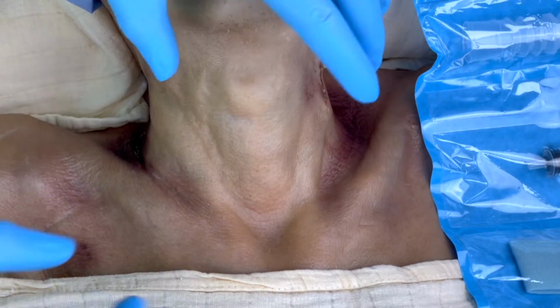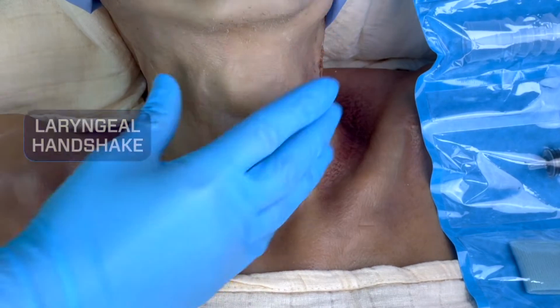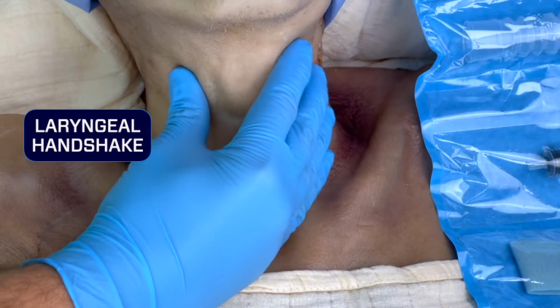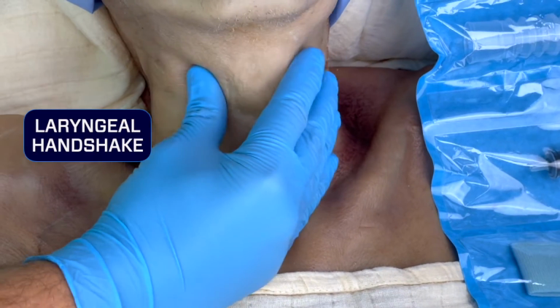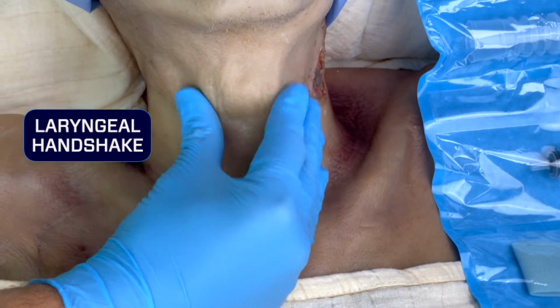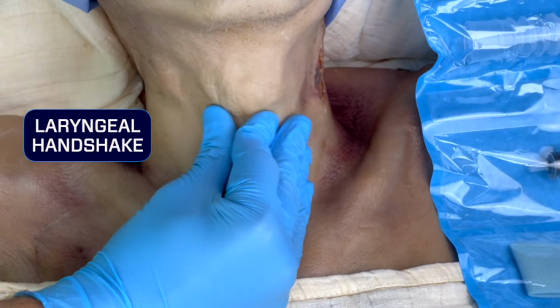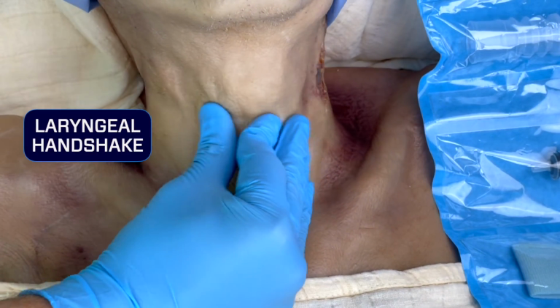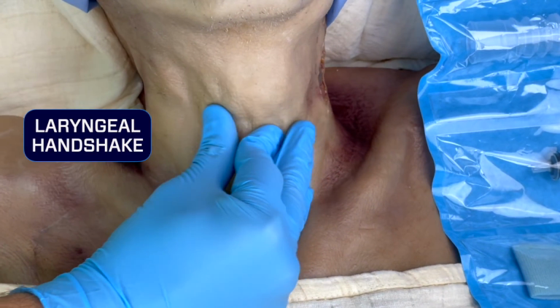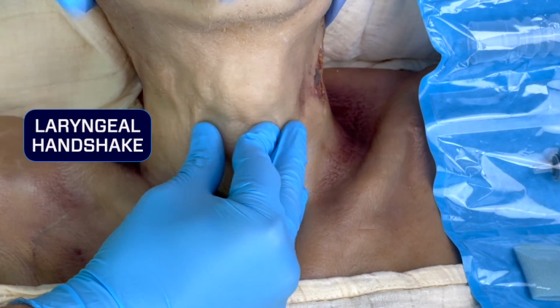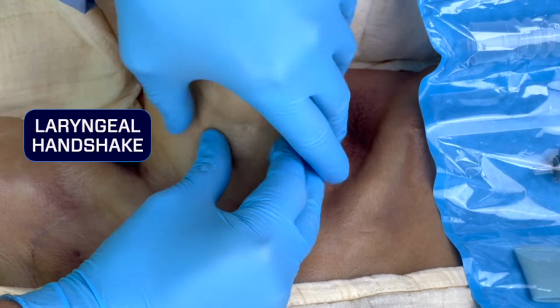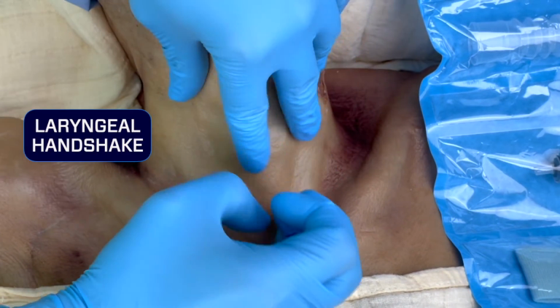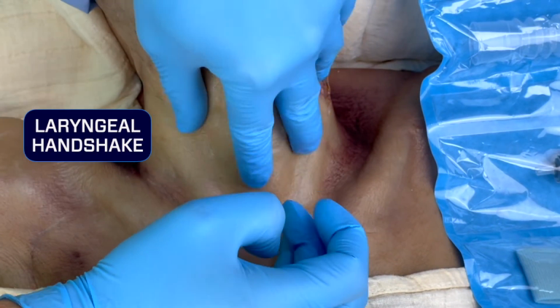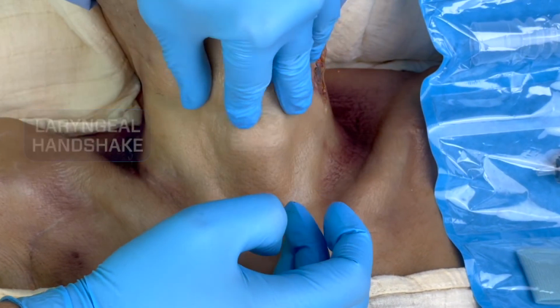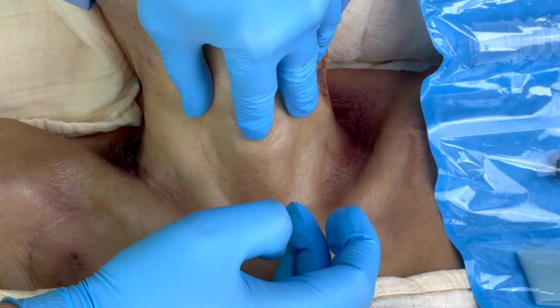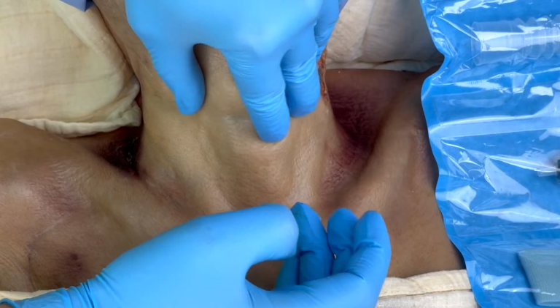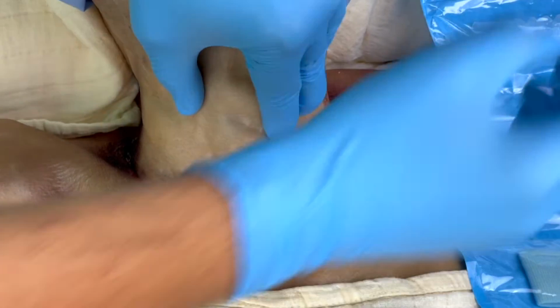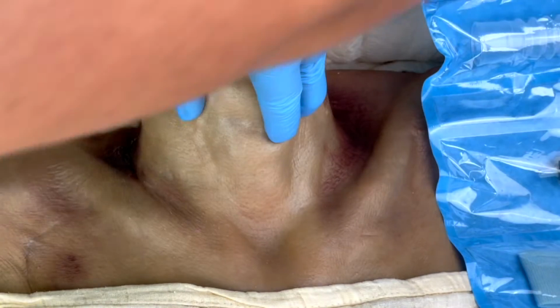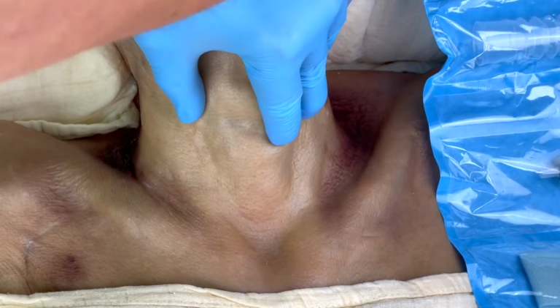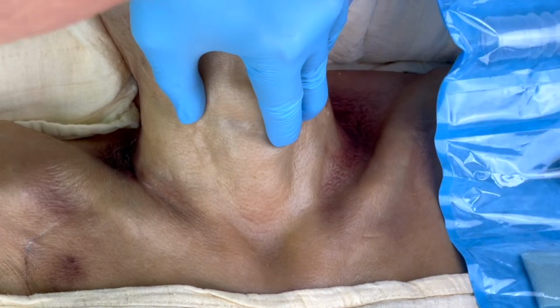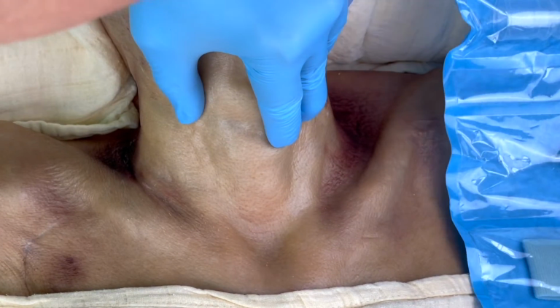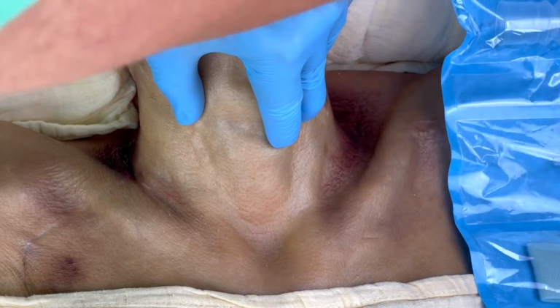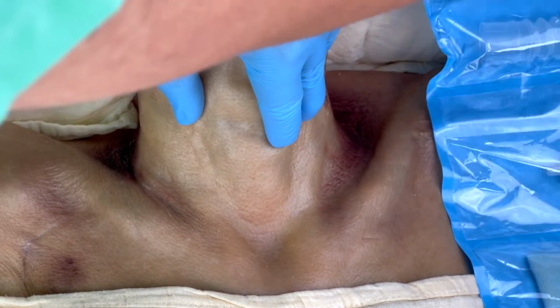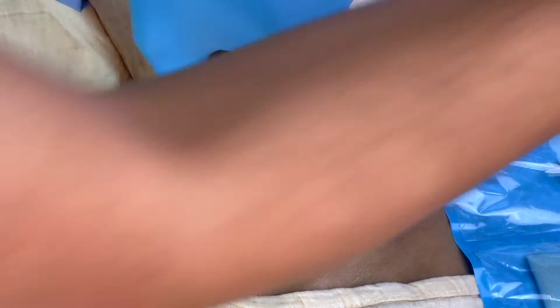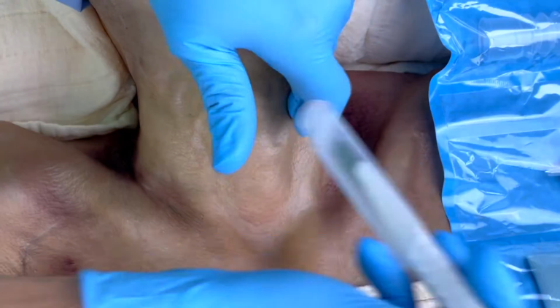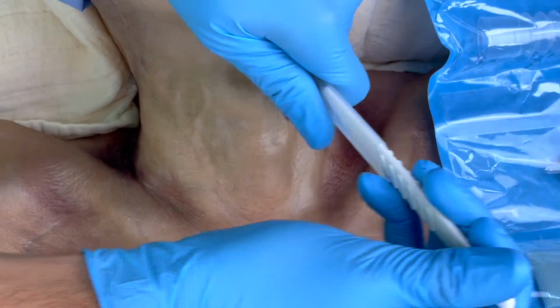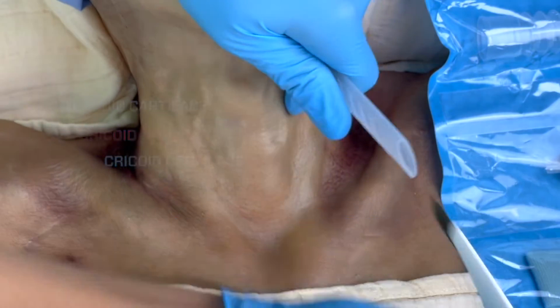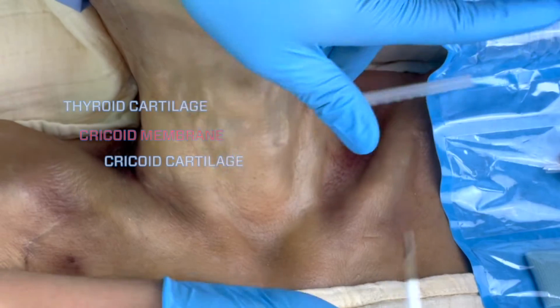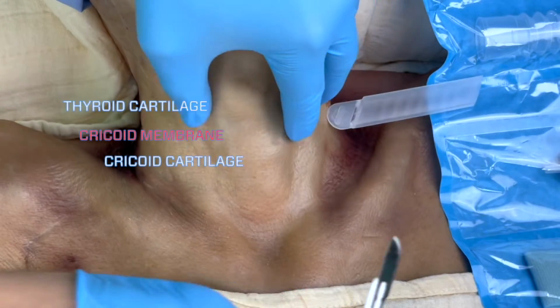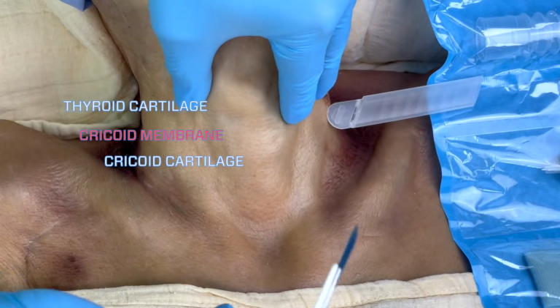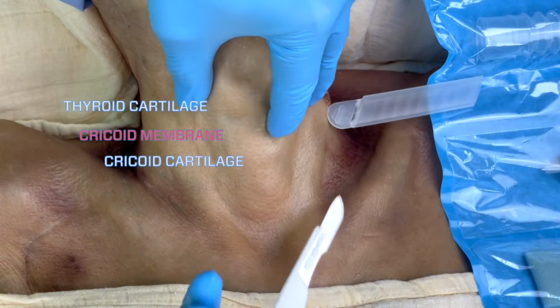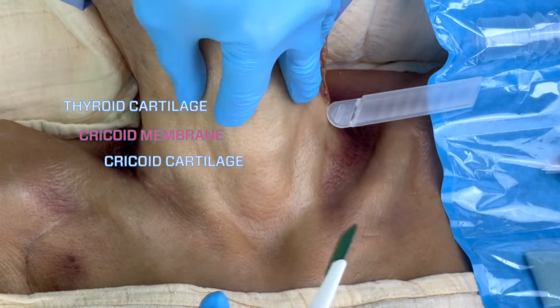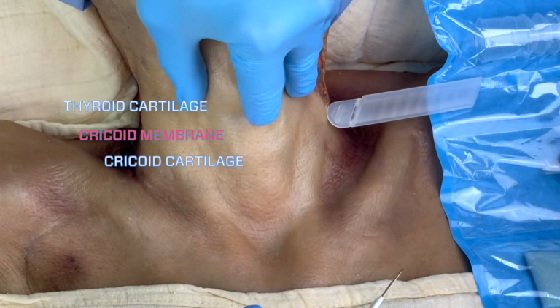Start by identifying your anatomic landmarks: the thyroid cartilage, or Adam's apple, above; the cricothyroid cartilage below; and the cricothyroid membrane in between.